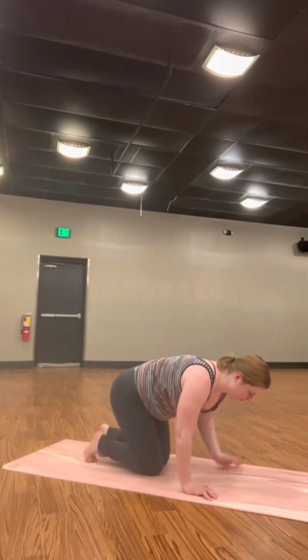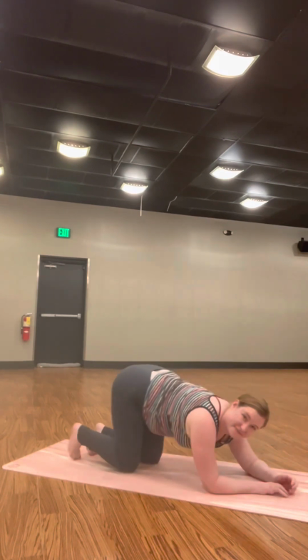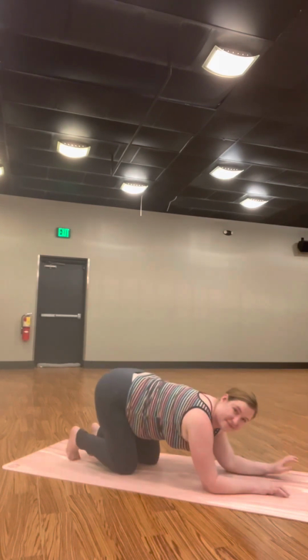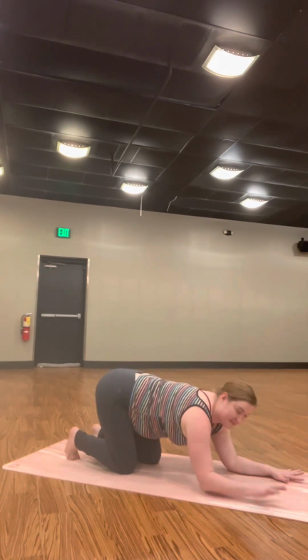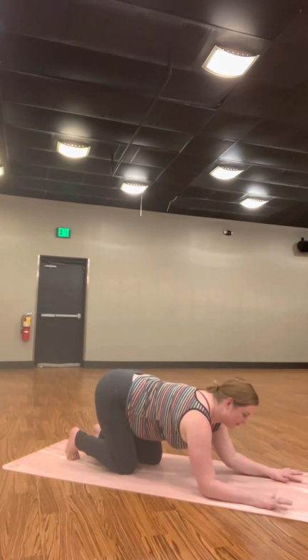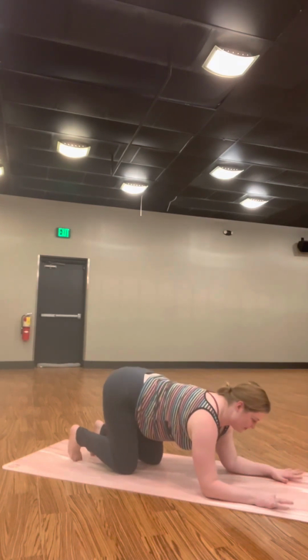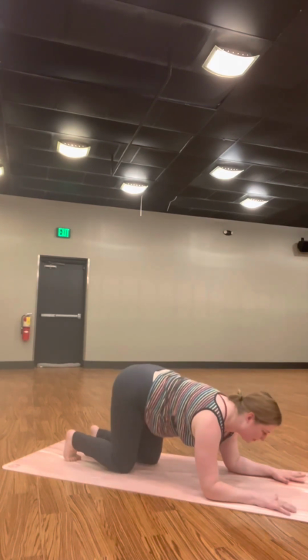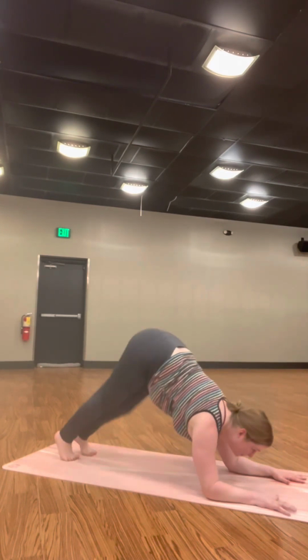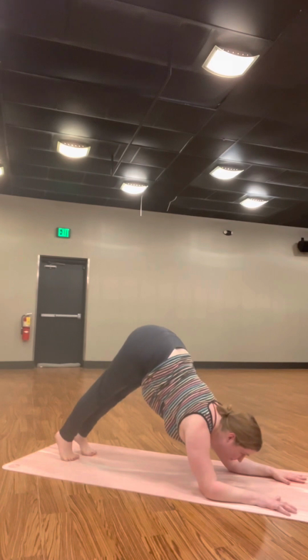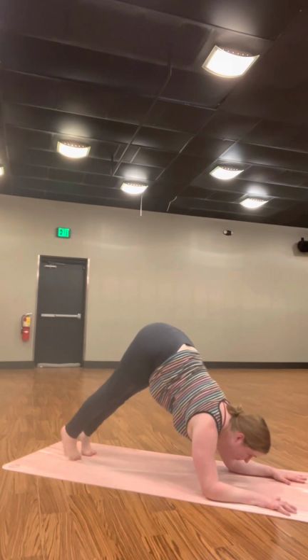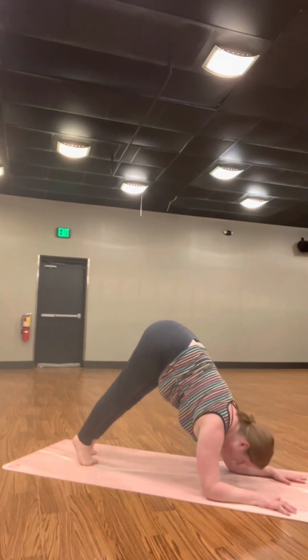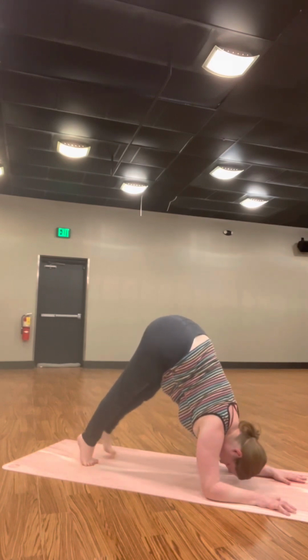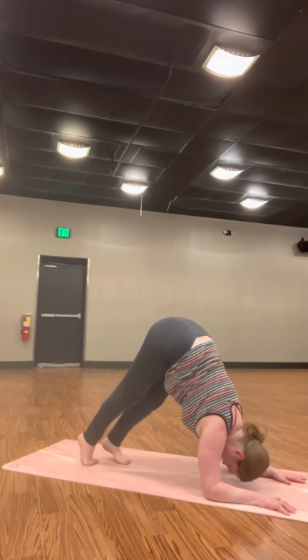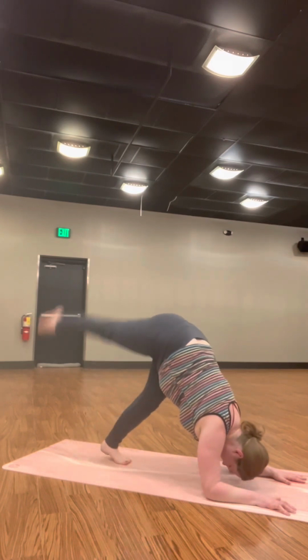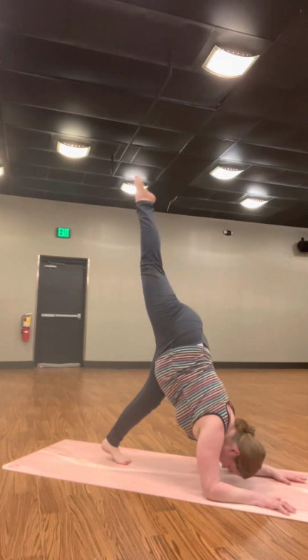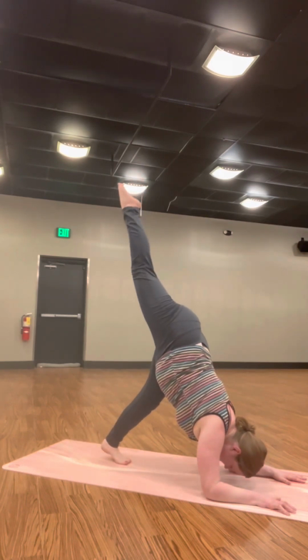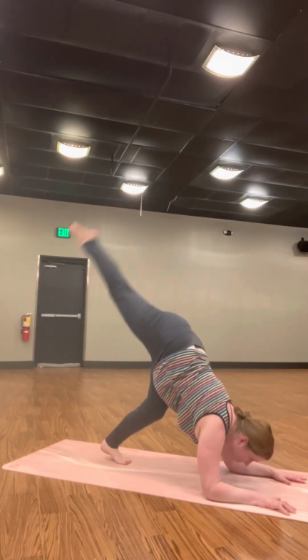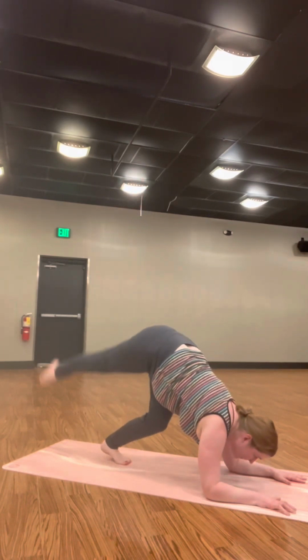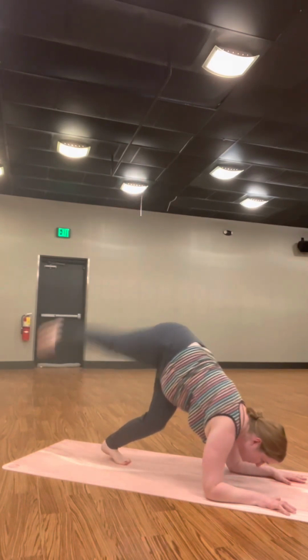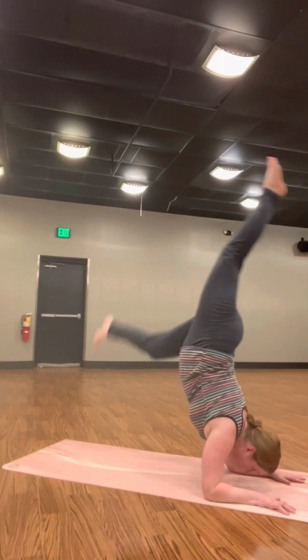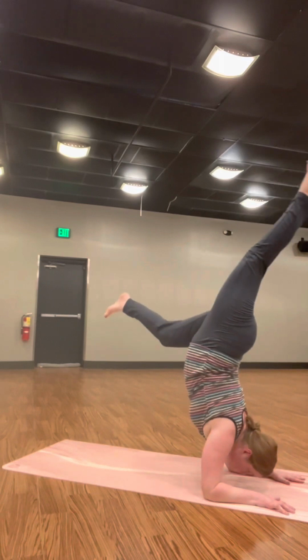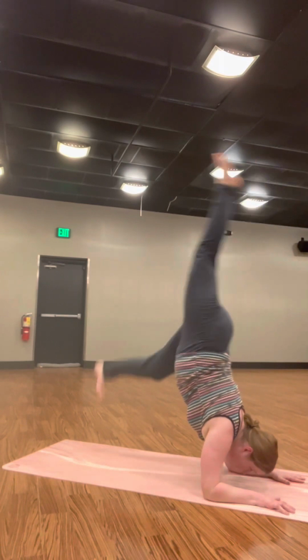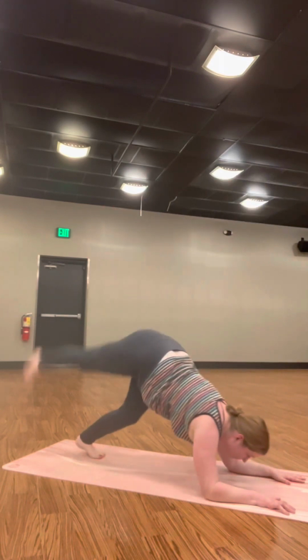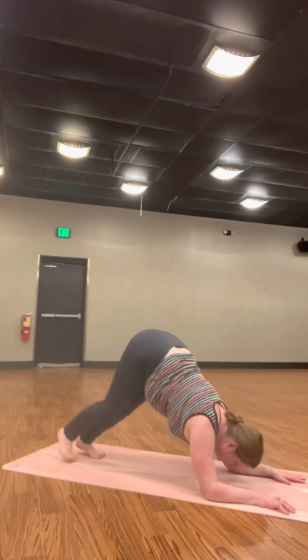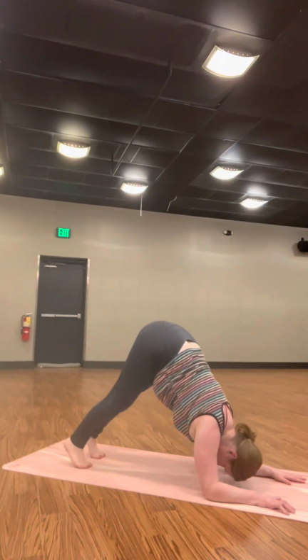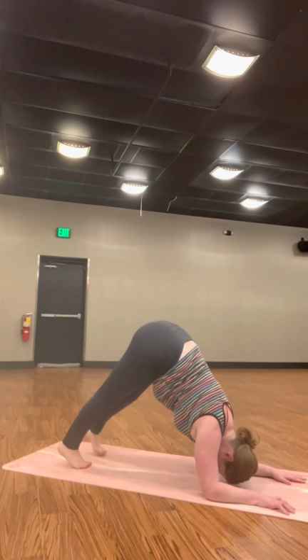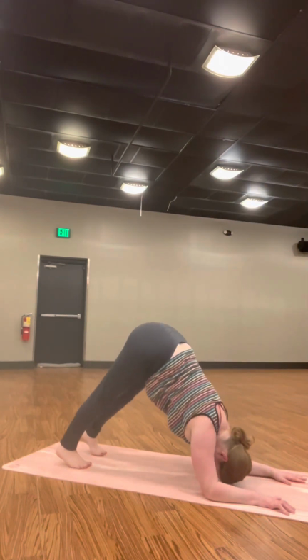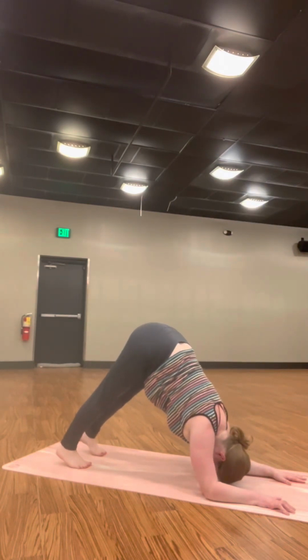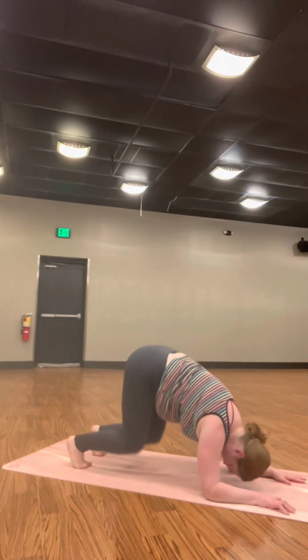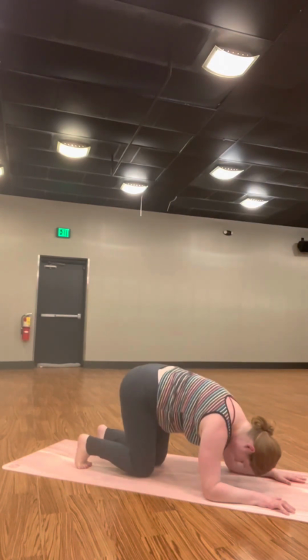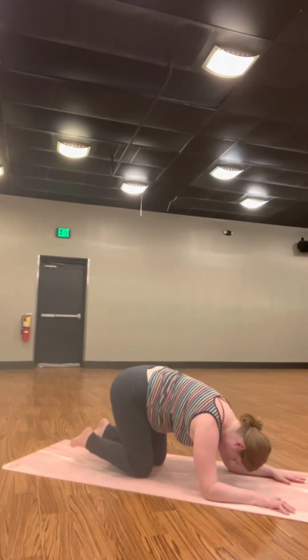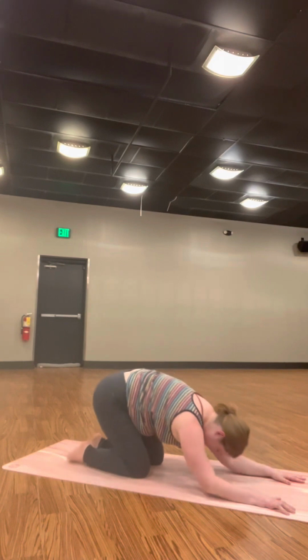Lower down to your hands and knees. We'll go into dolphin pose this time — it's Downward Facing Dog just on your forearms. Press your forearms down. Lift one leg in the air. Optional hop up.